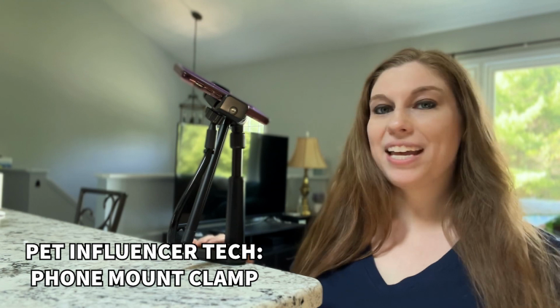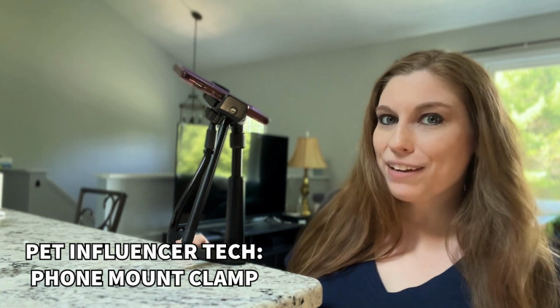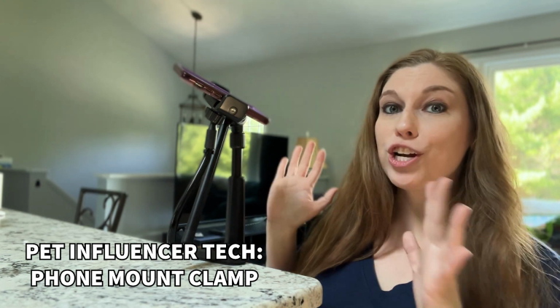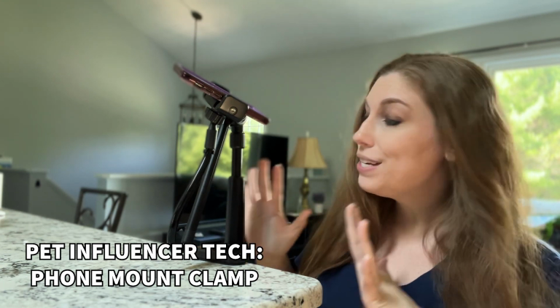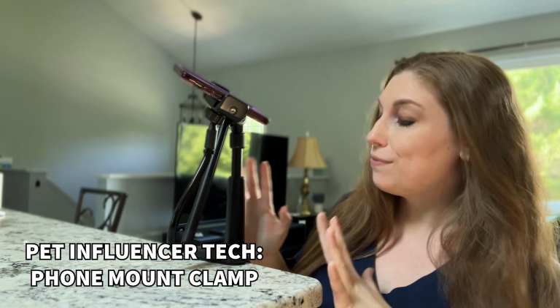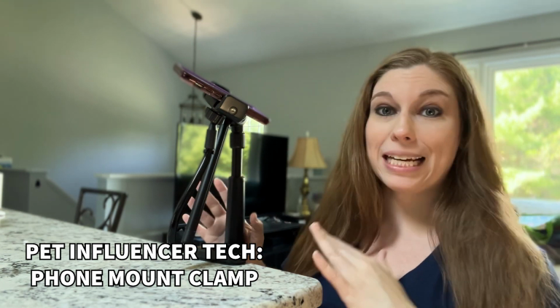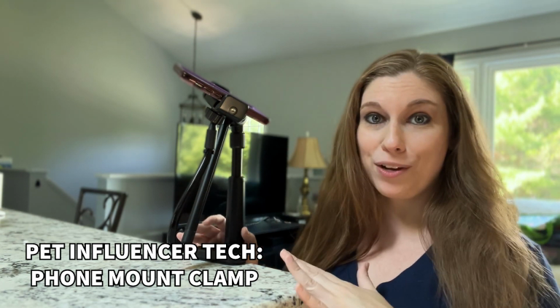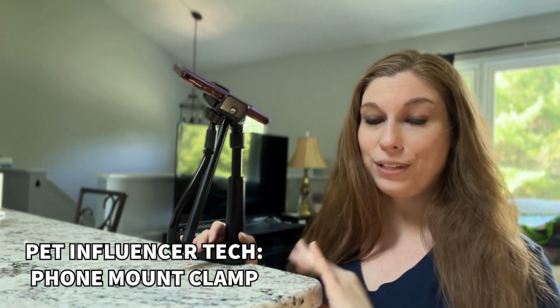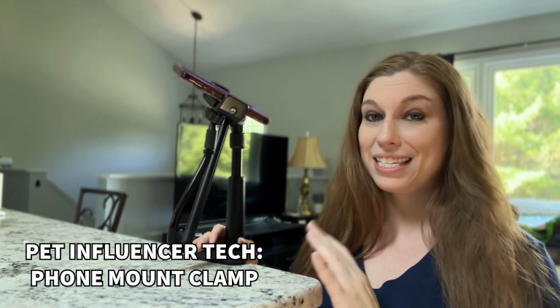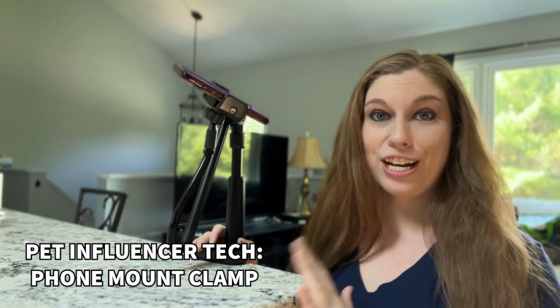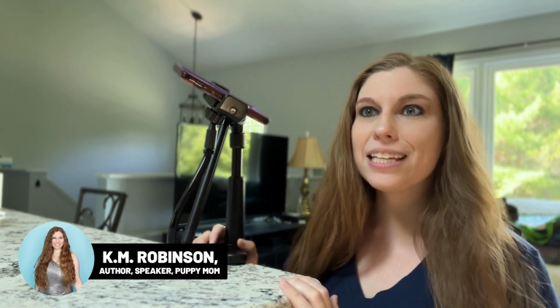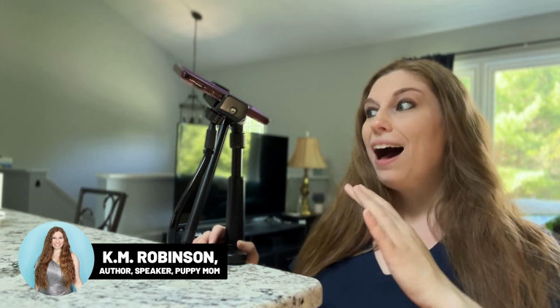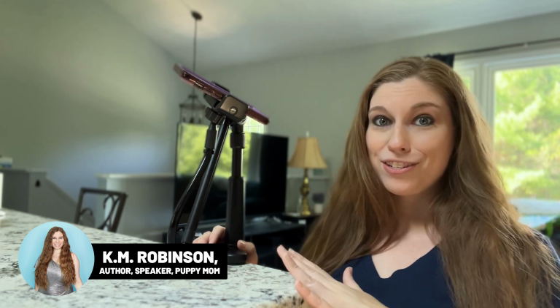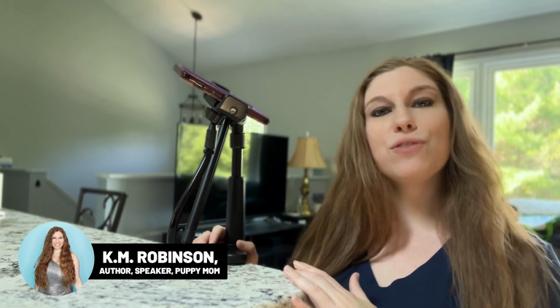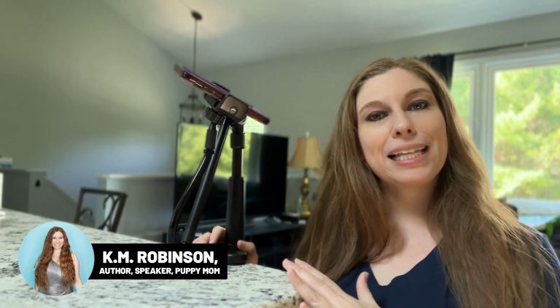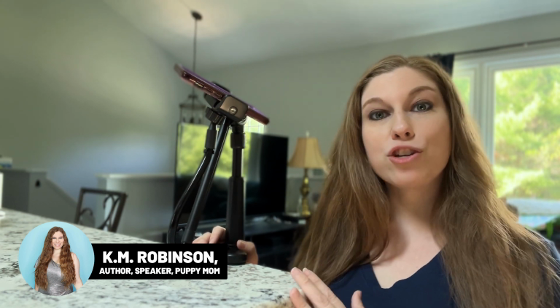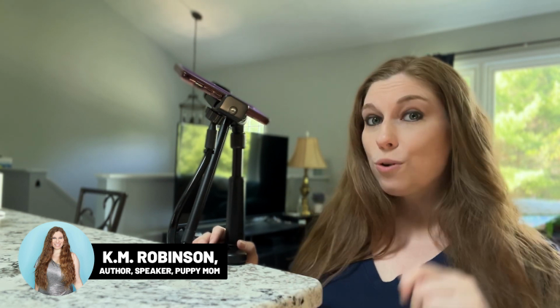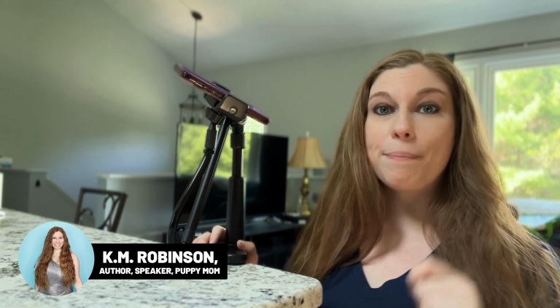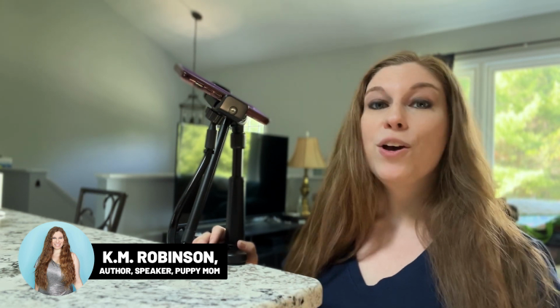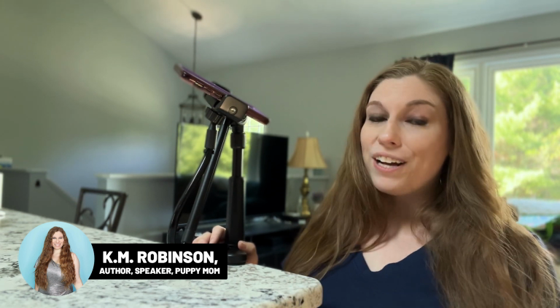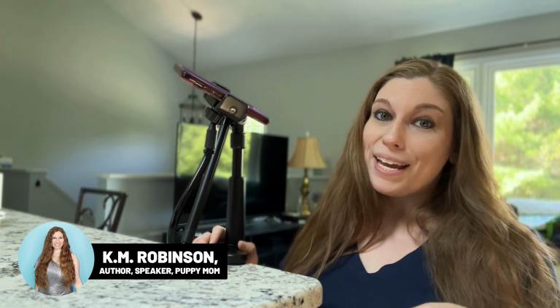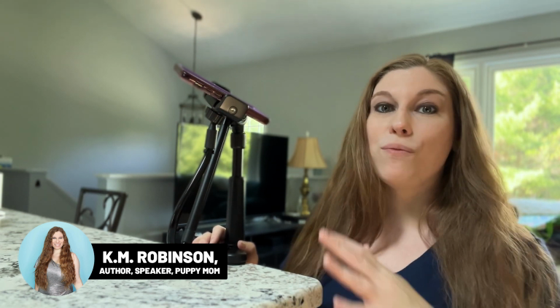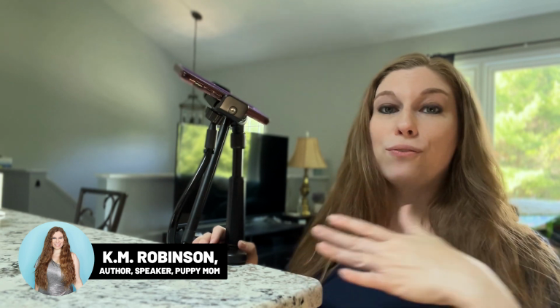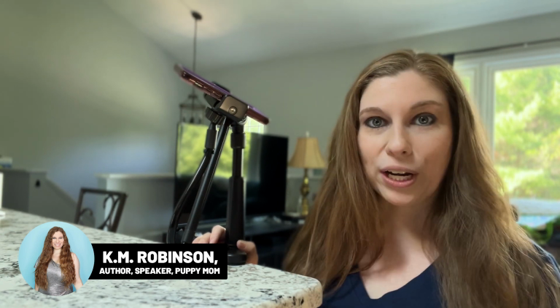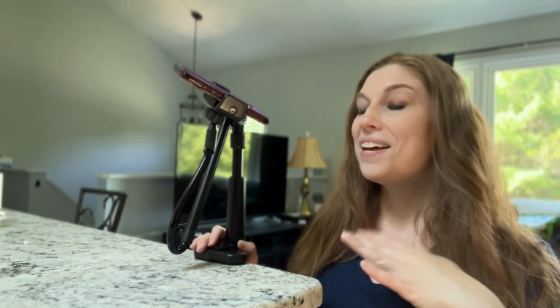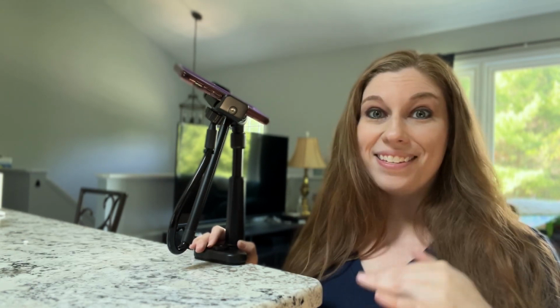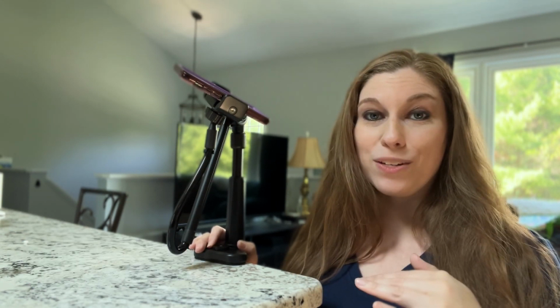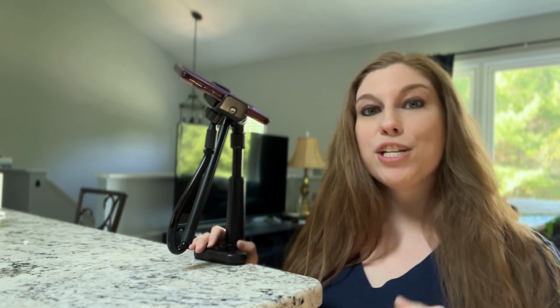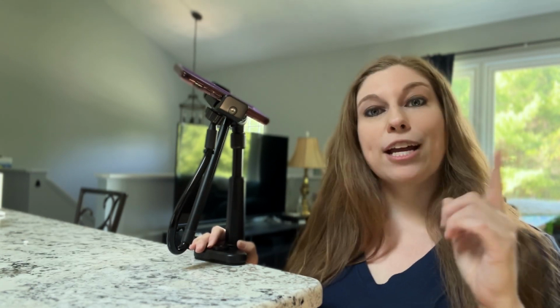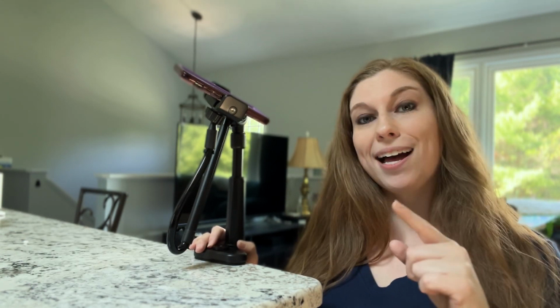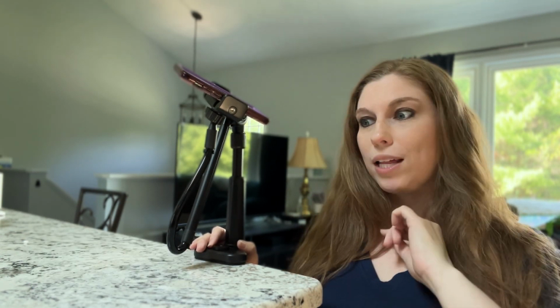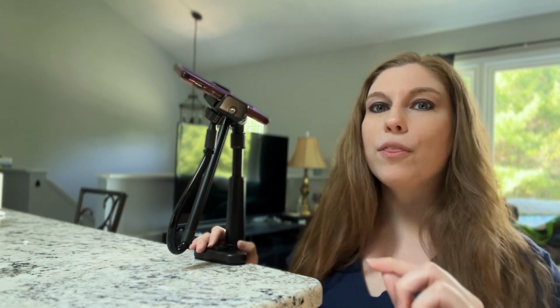If you're a pet influencer, you need this phone mount that clamps onto flat surfaces like your kitchen island. I'm actually going to be using this to clamp onto the stroller for my puppies who are not big enough to do our full morning walks. This is going to be a total game changer so that I can create content while I'm on the go.